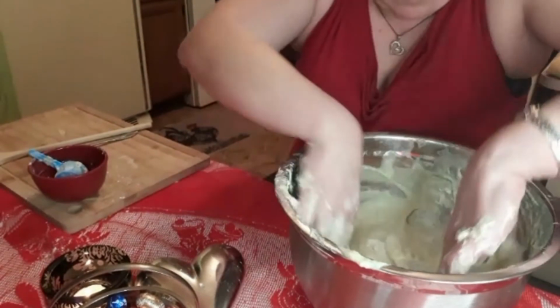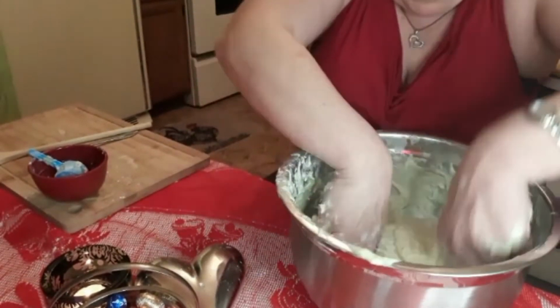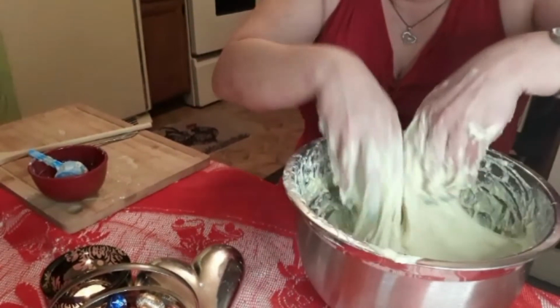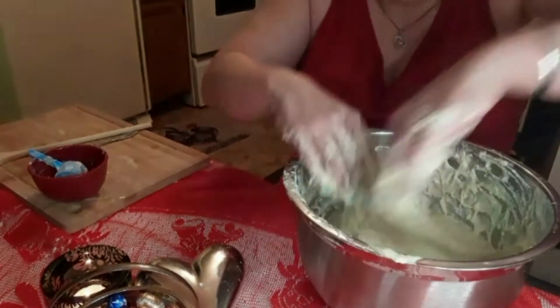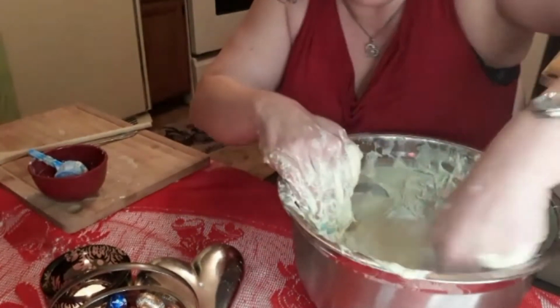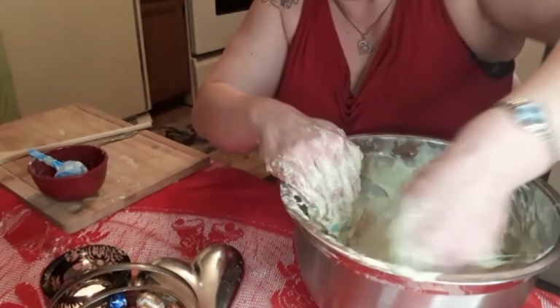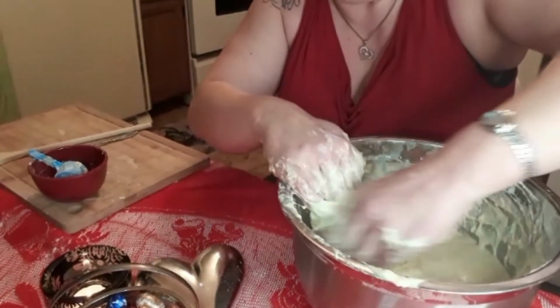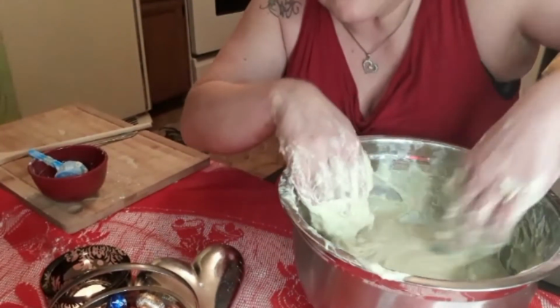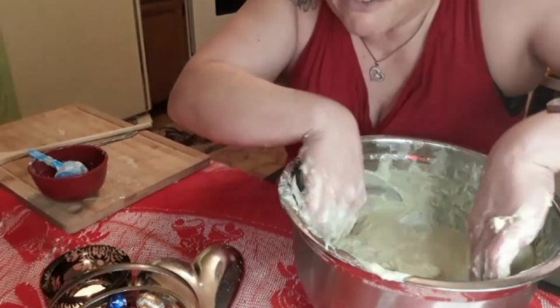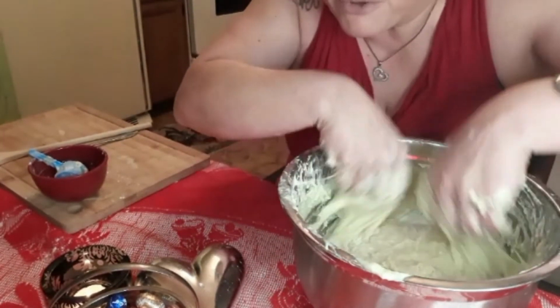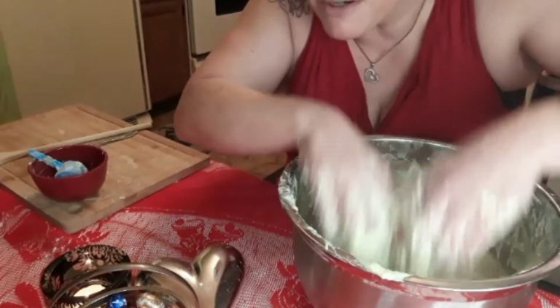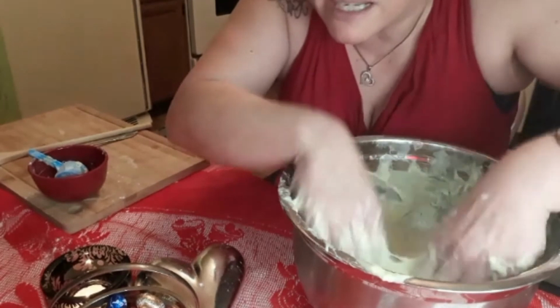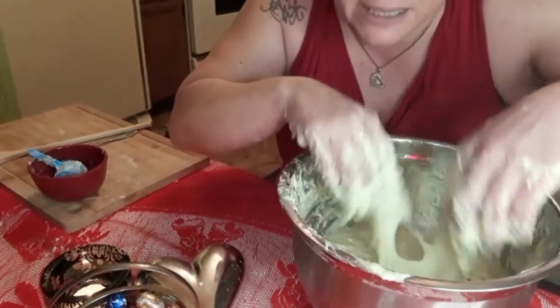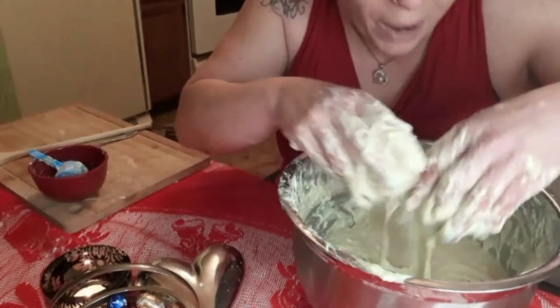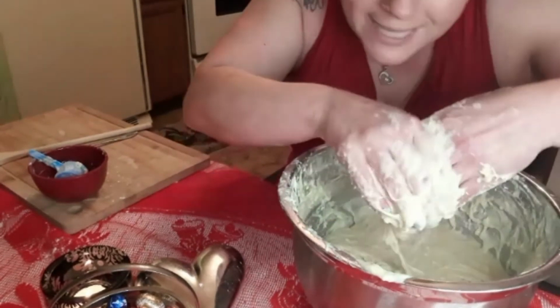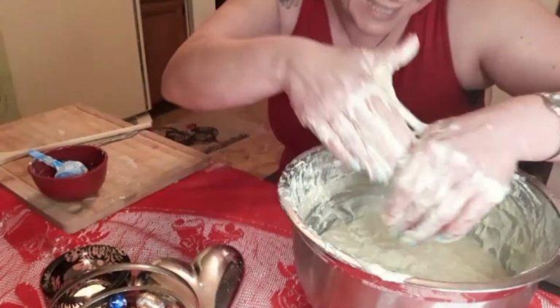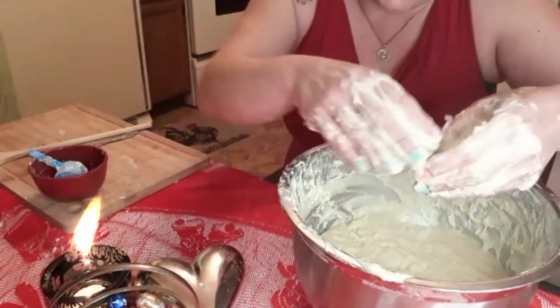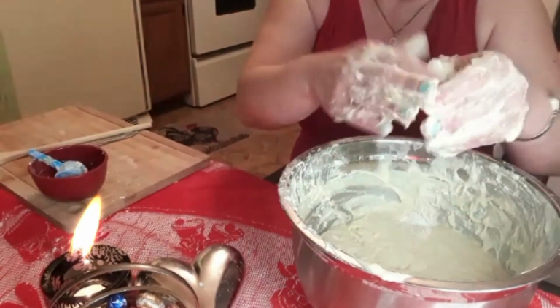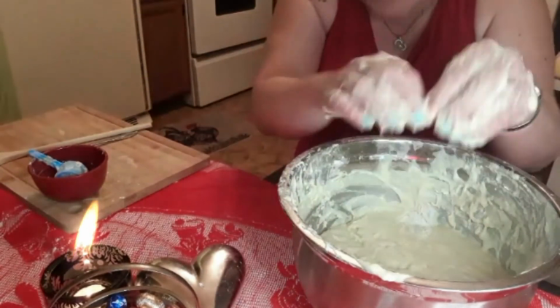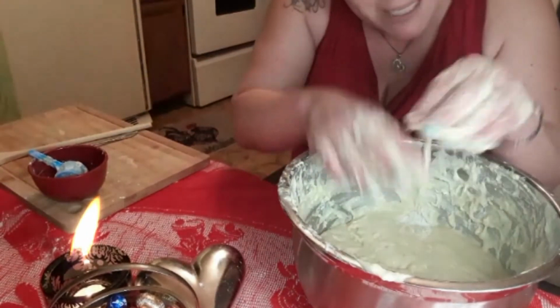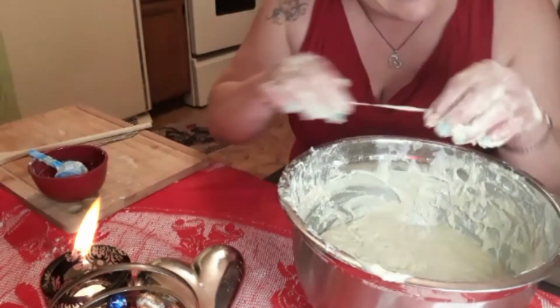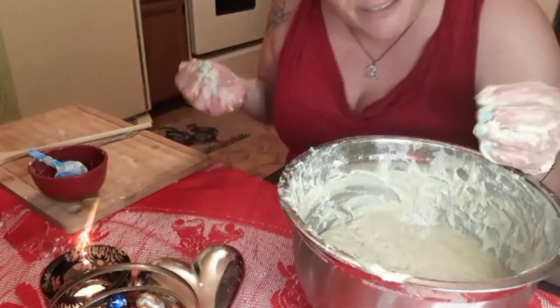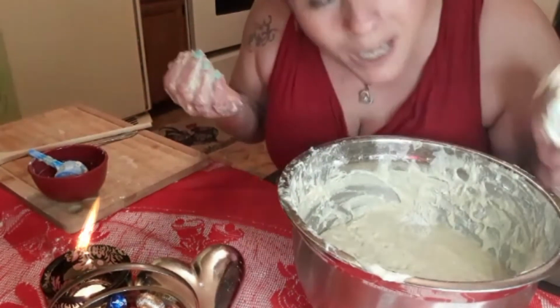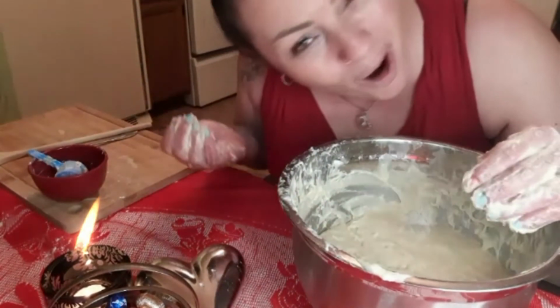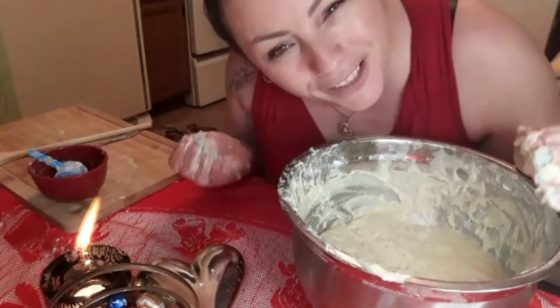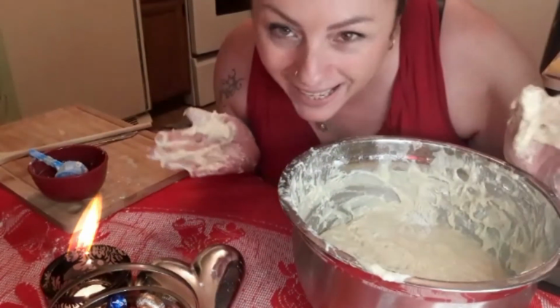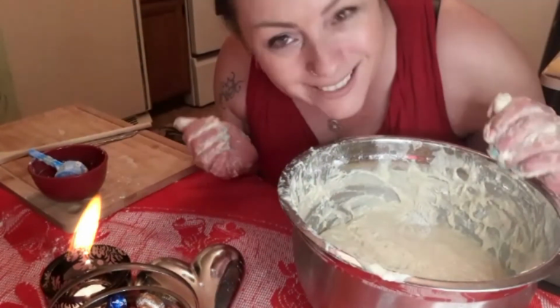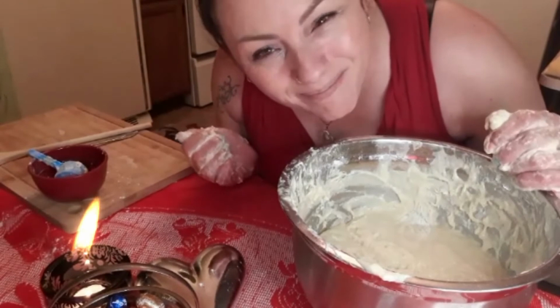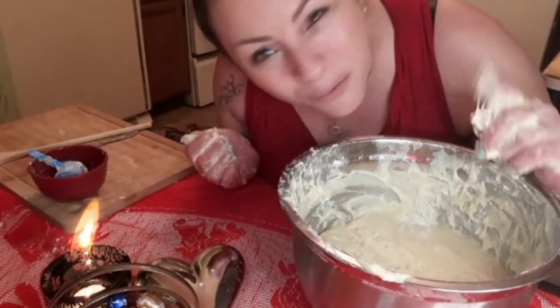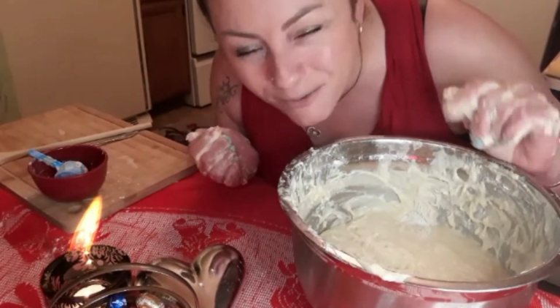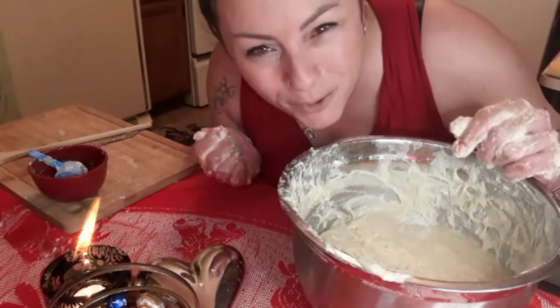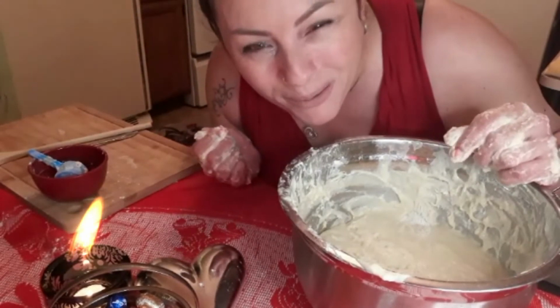Now we're just going to let that sit for a few hours until it rises. Have a little cup of coffee and just wait.